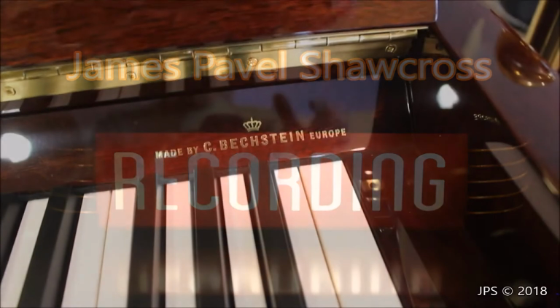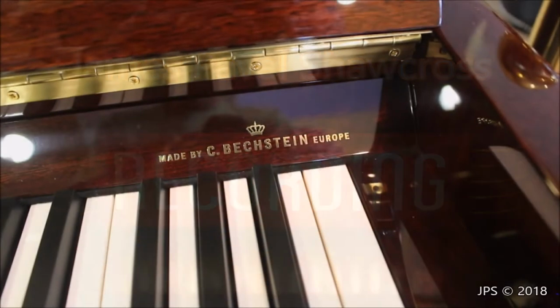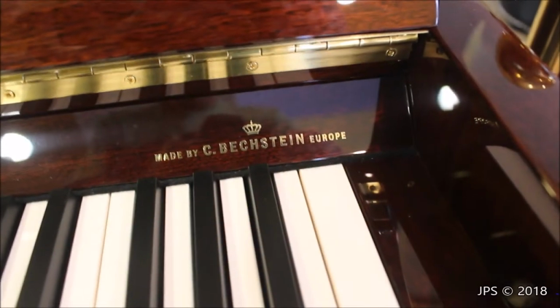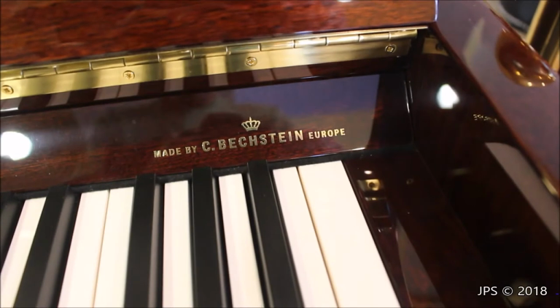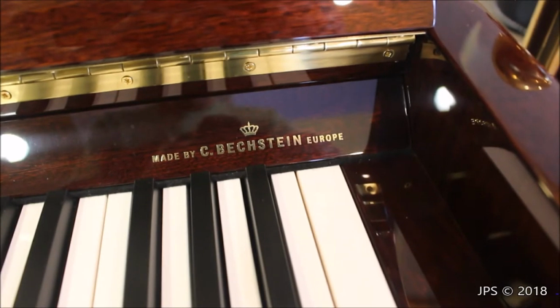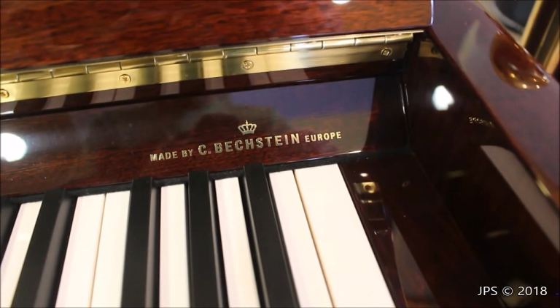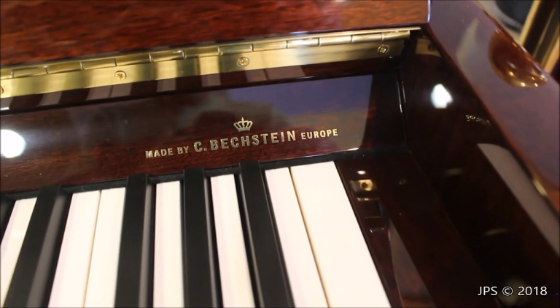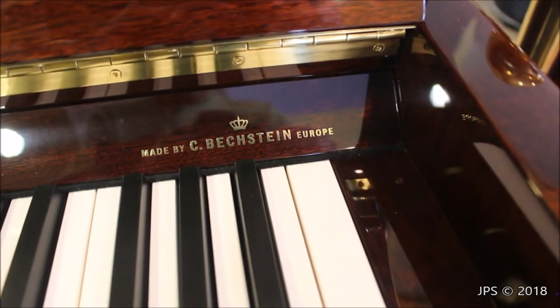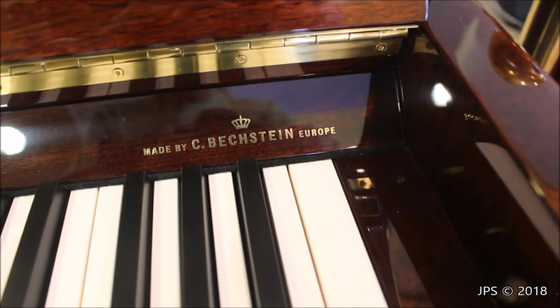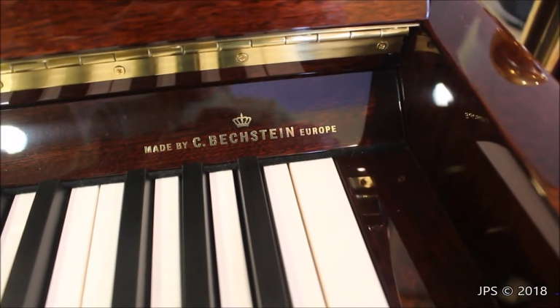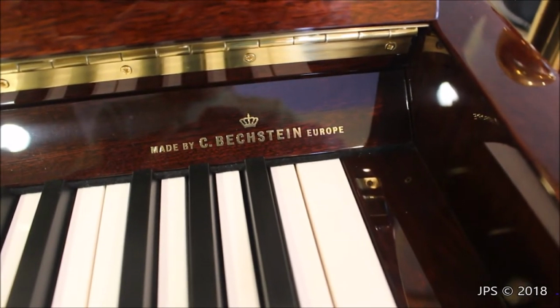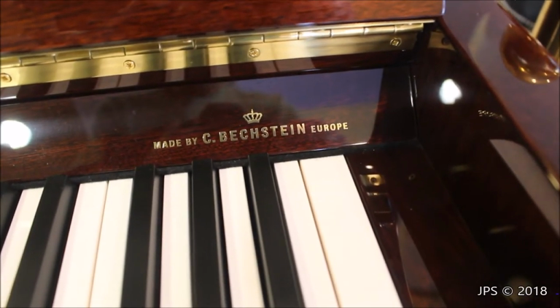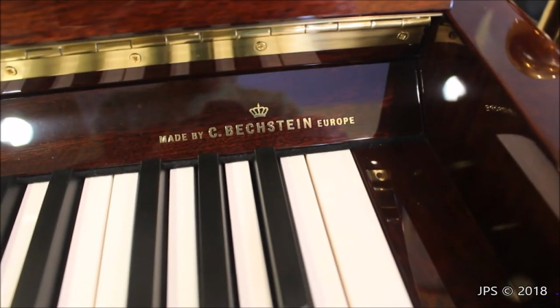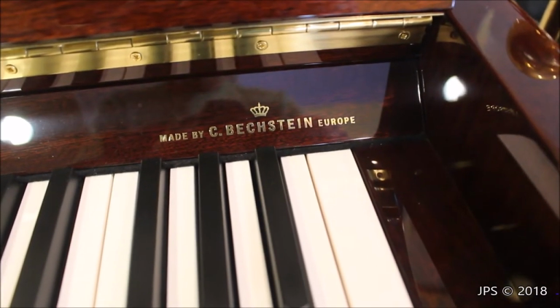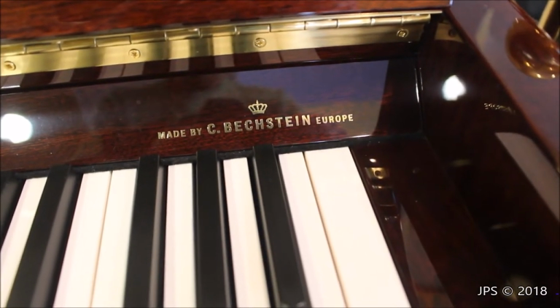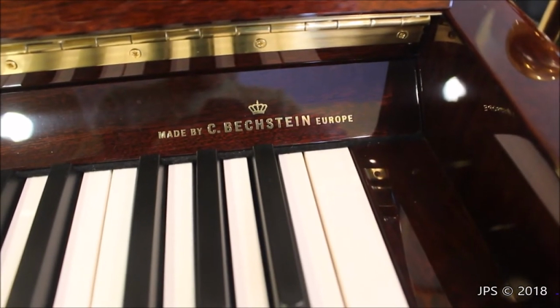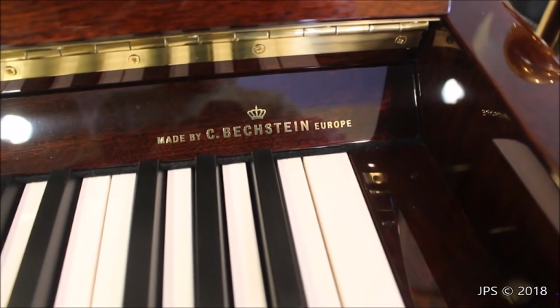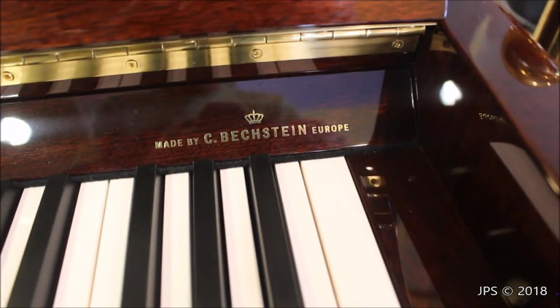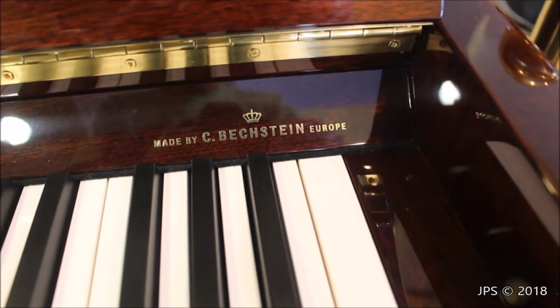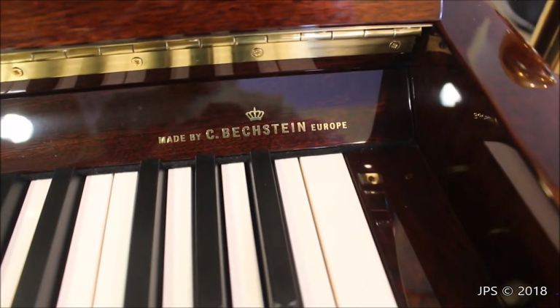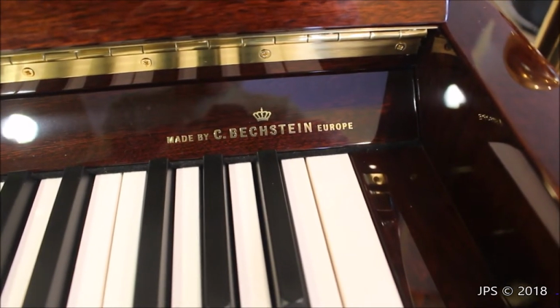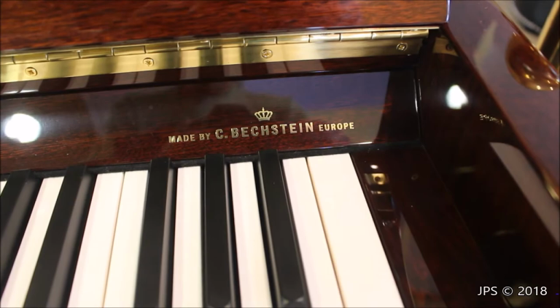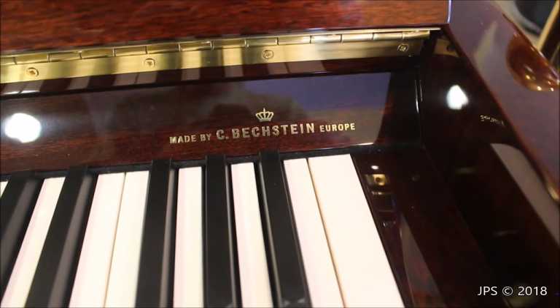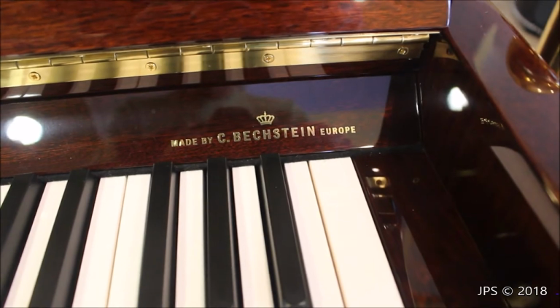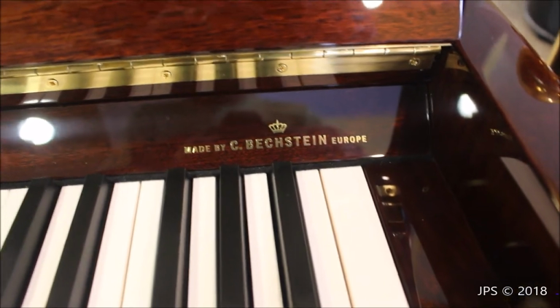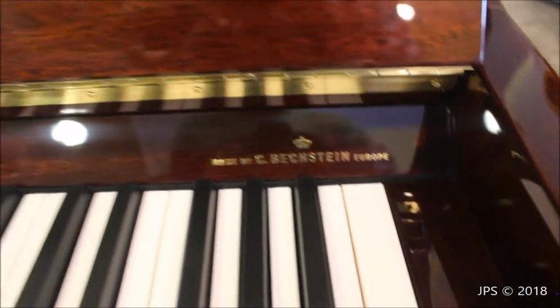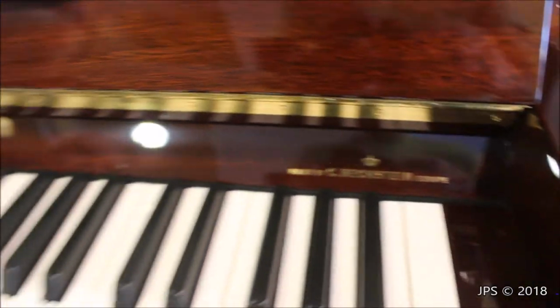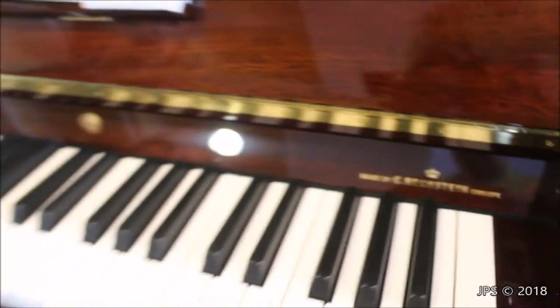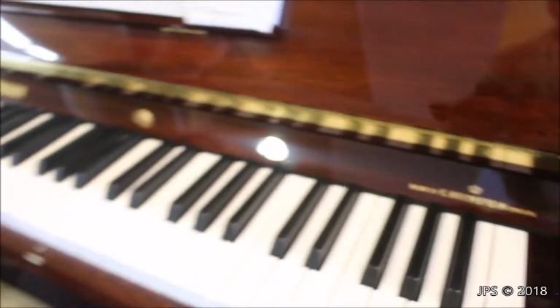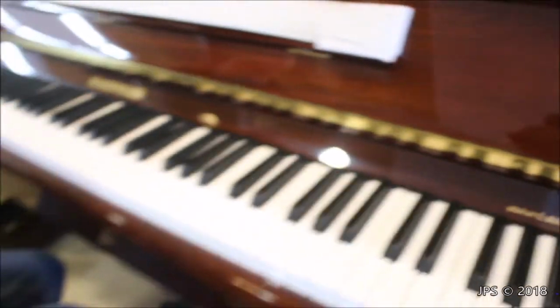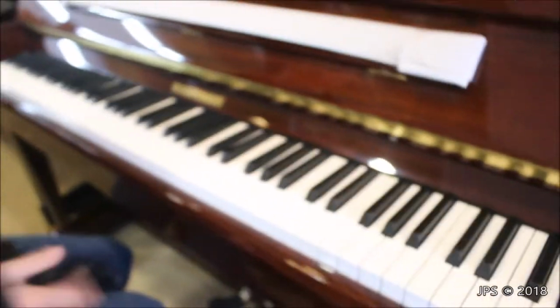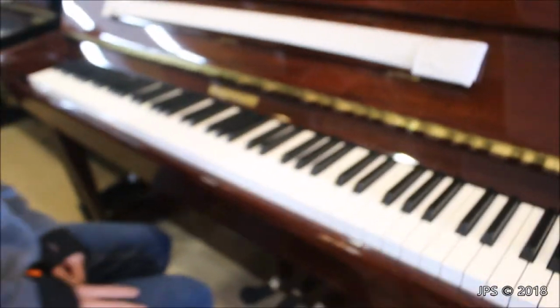Now I'm going to compare the W. Hoffman, which is made in the Czech Republic by C. Bextein, to a similar-sized Bextein, which is made in Germany. Let's do that.